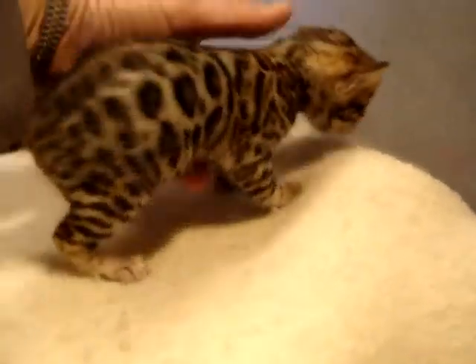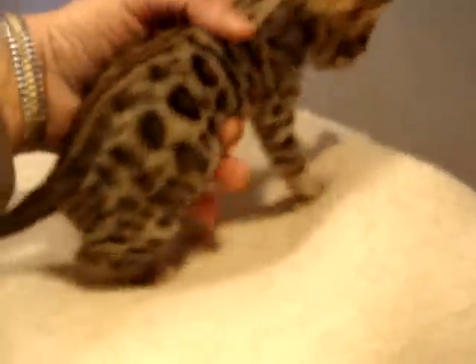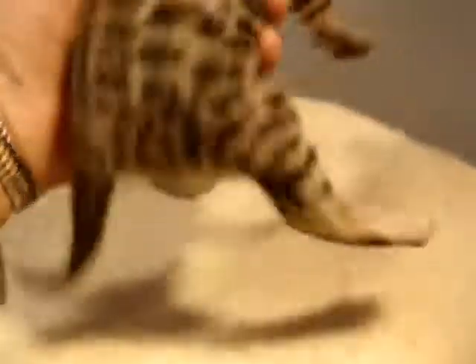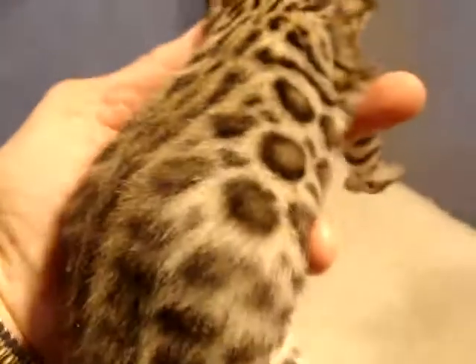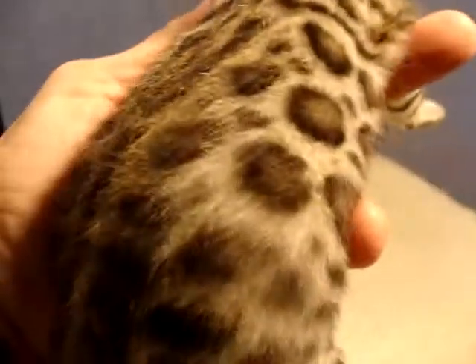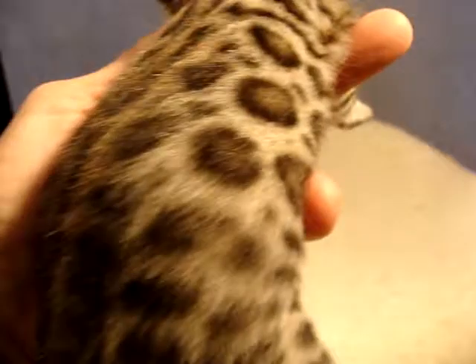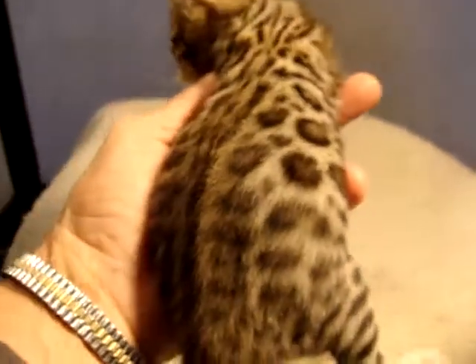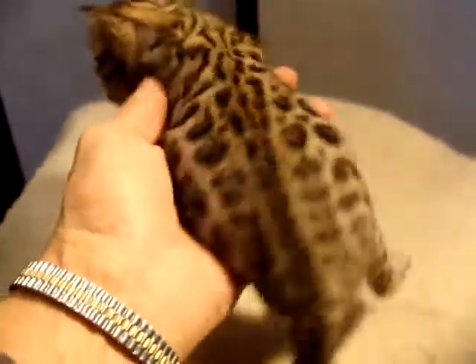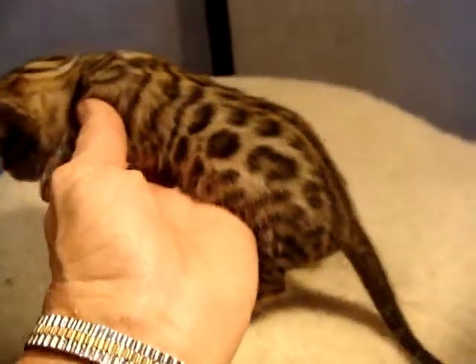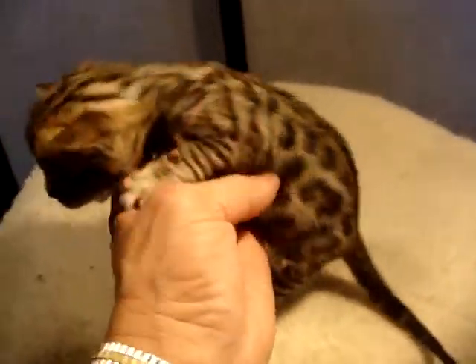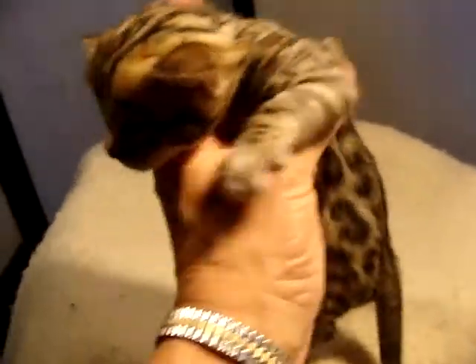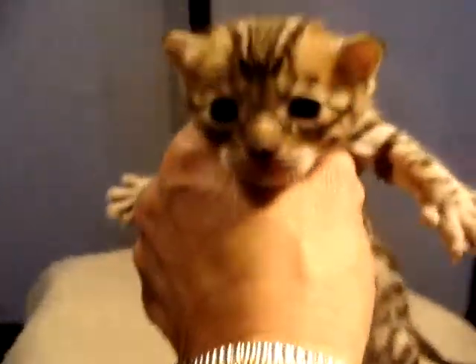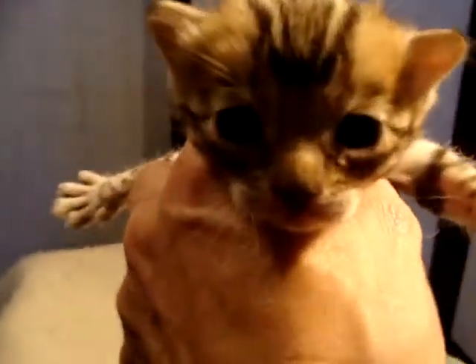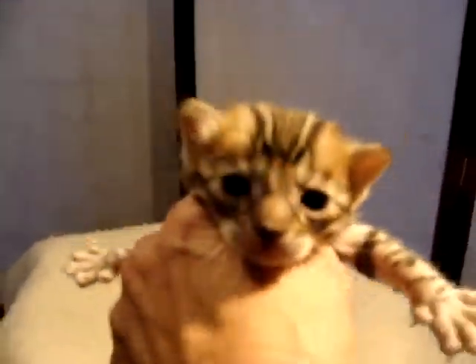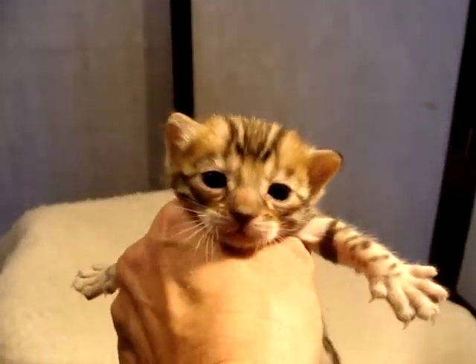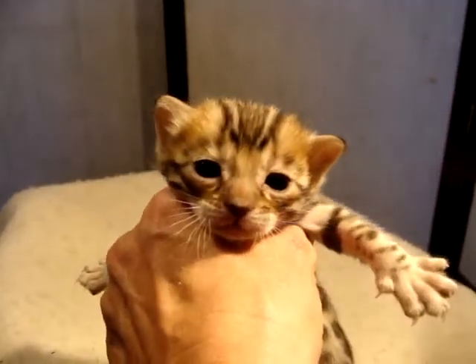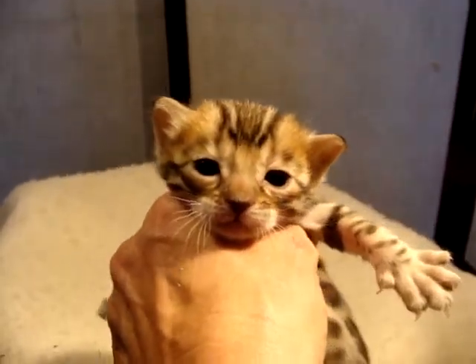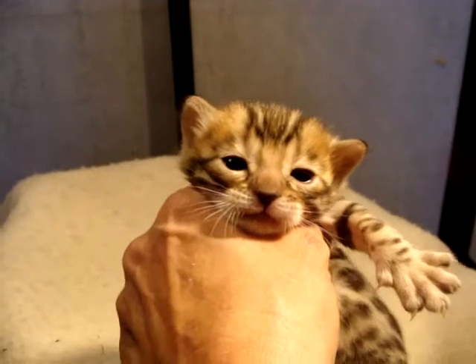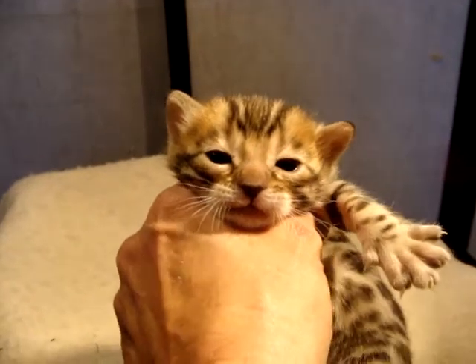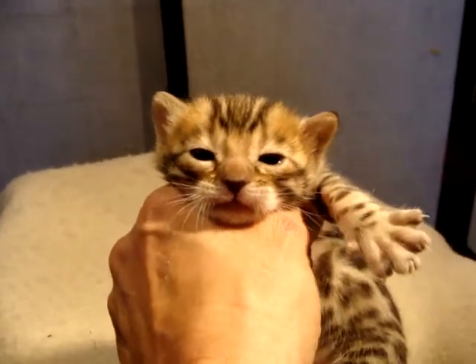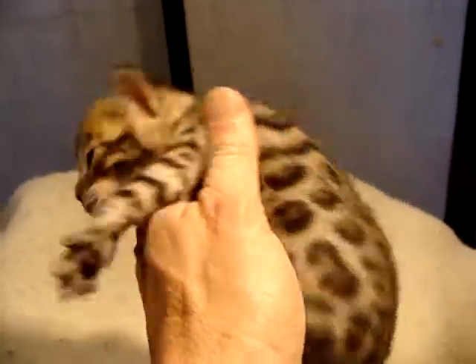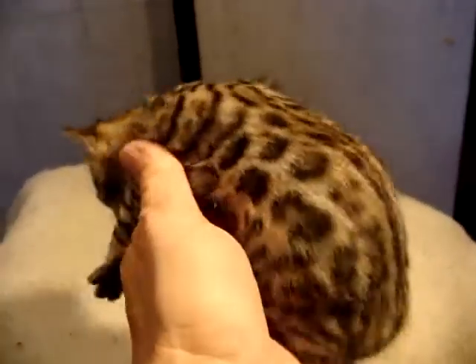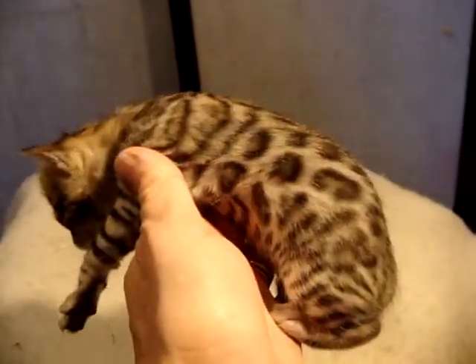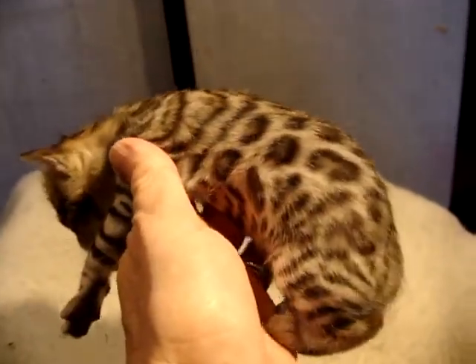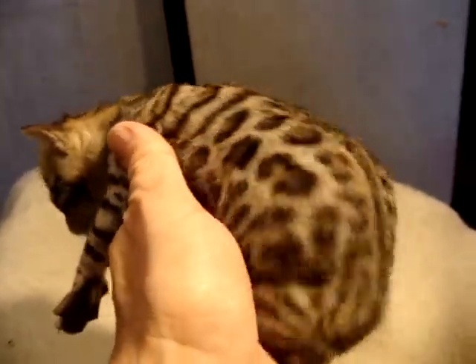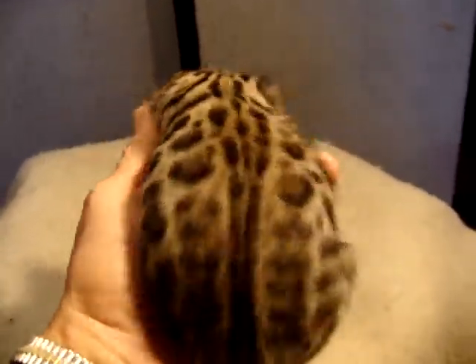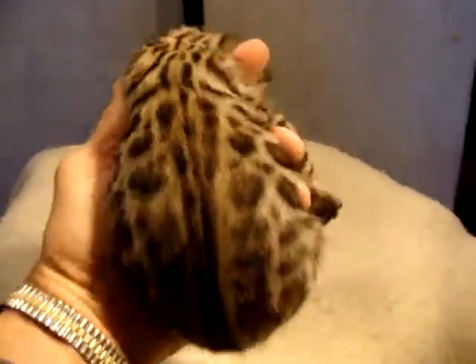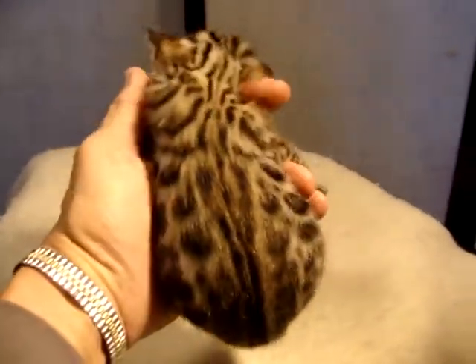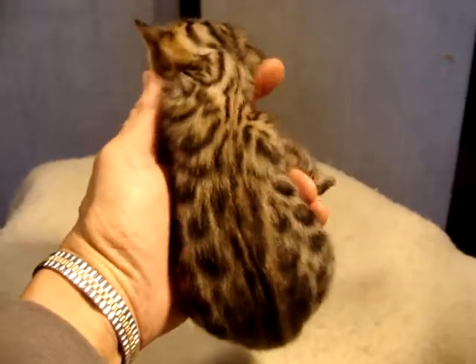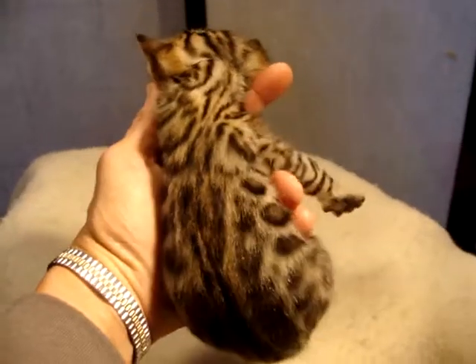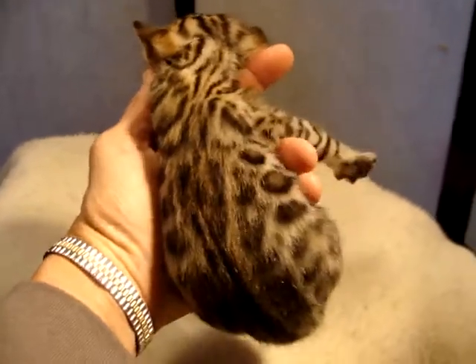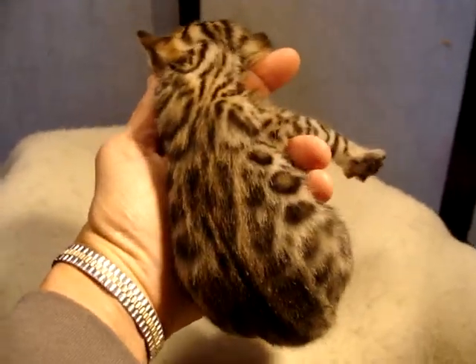Beautiful kitten though — look at those rosettes, very, very nice. And she is female one. We'll see them again in a couple of weeks and you'll see huge changes. We'll be right back.